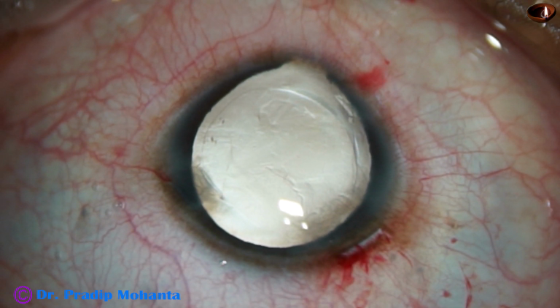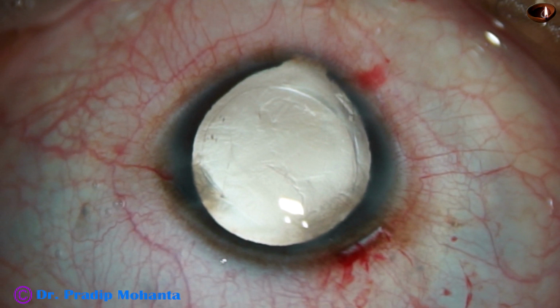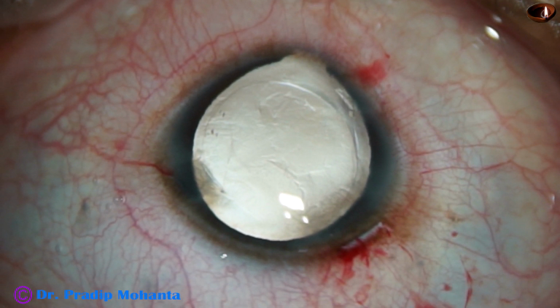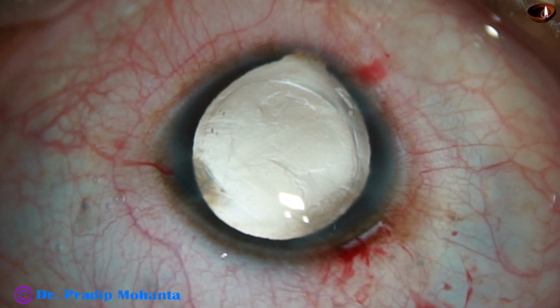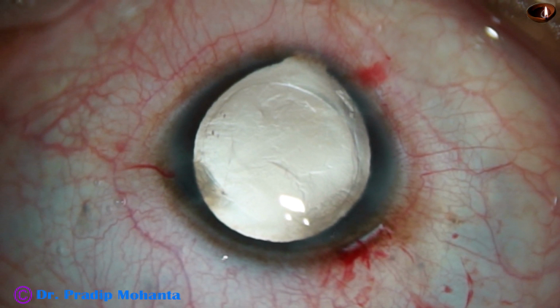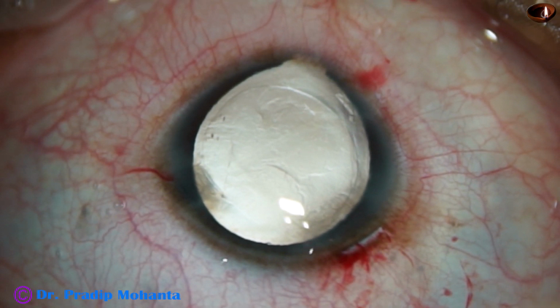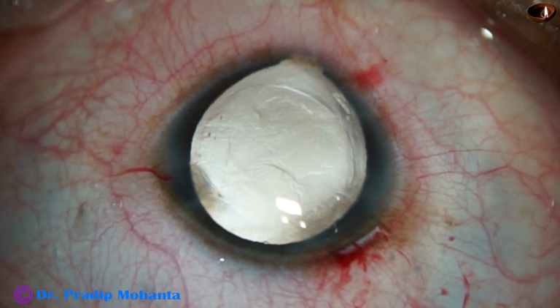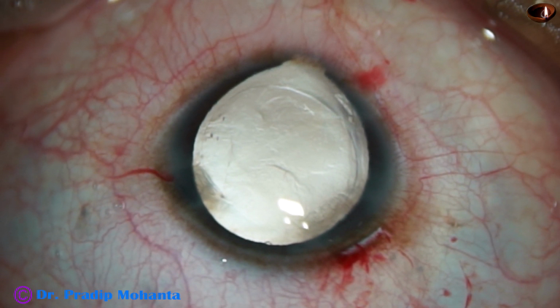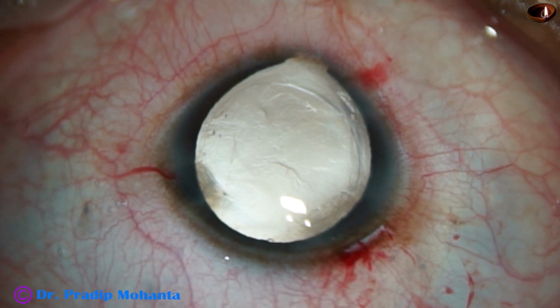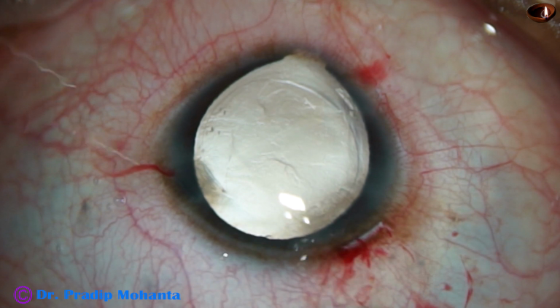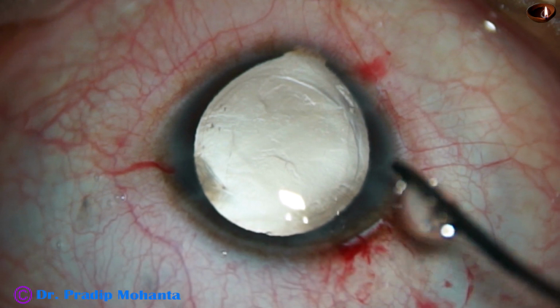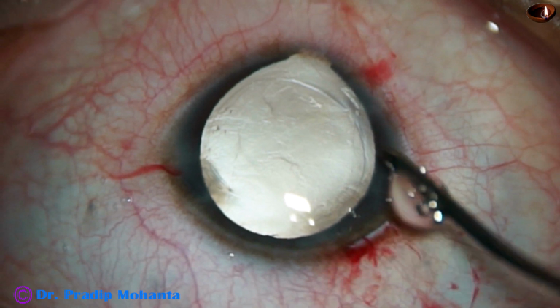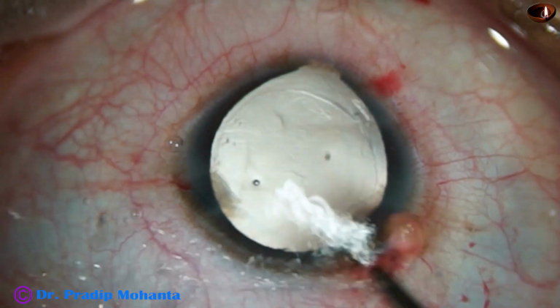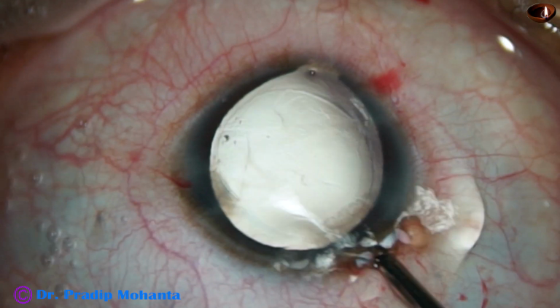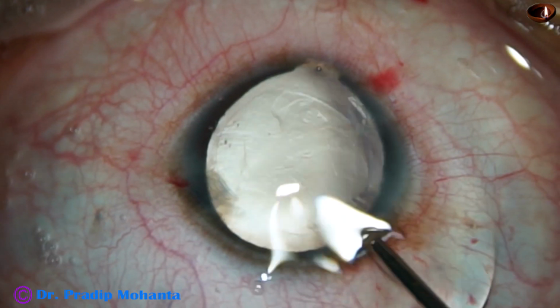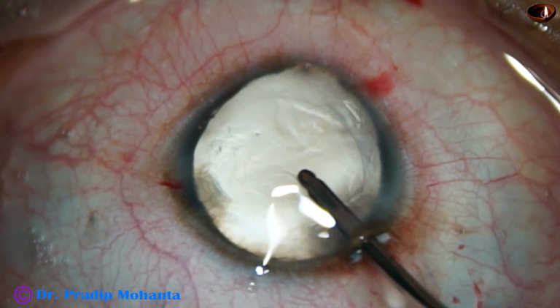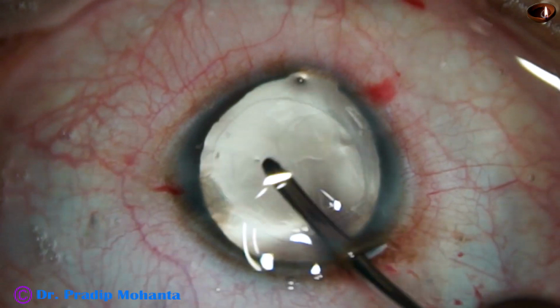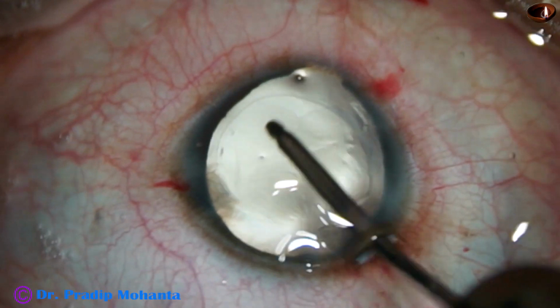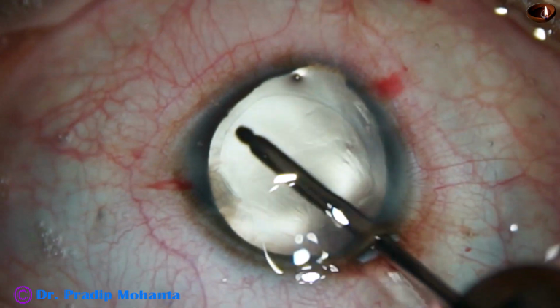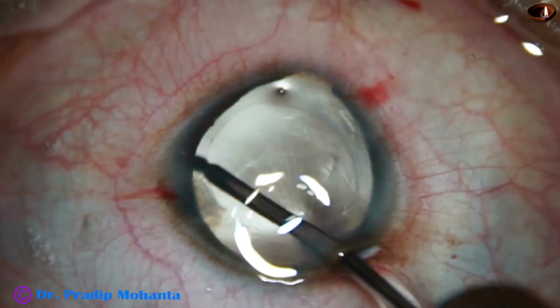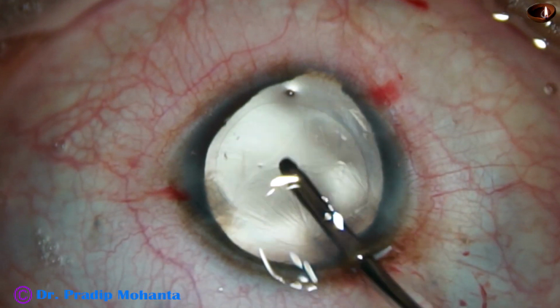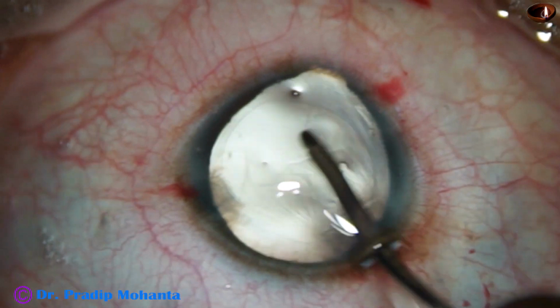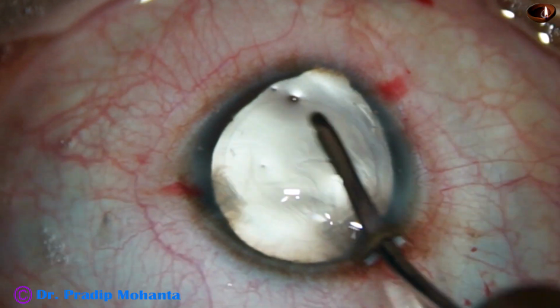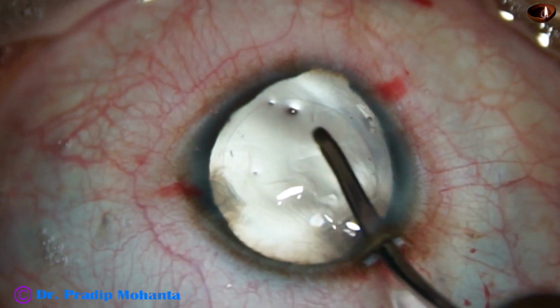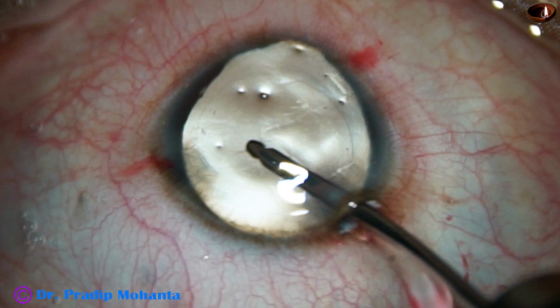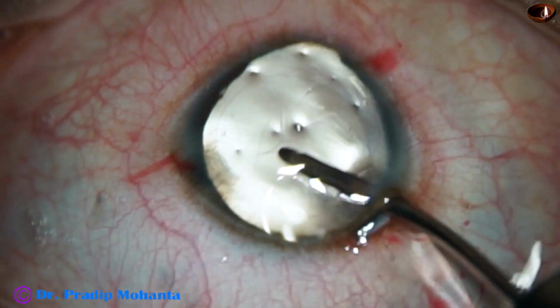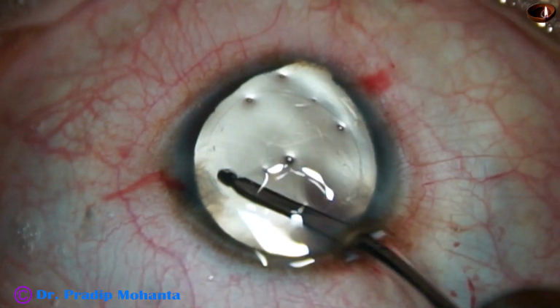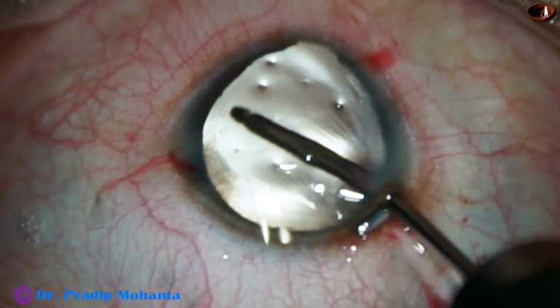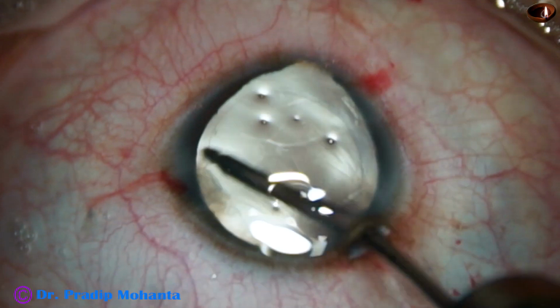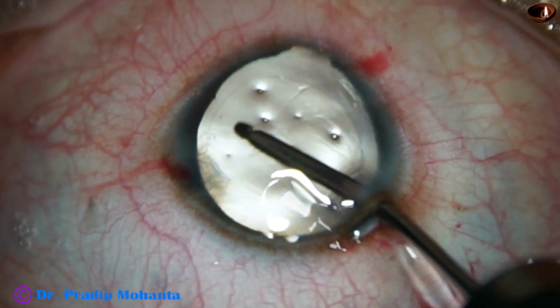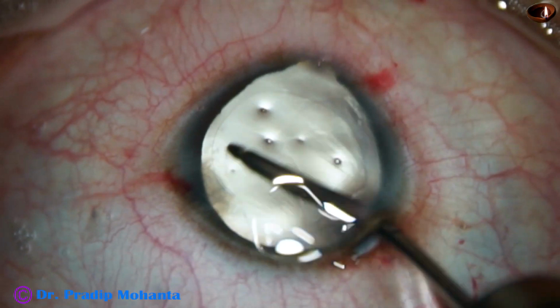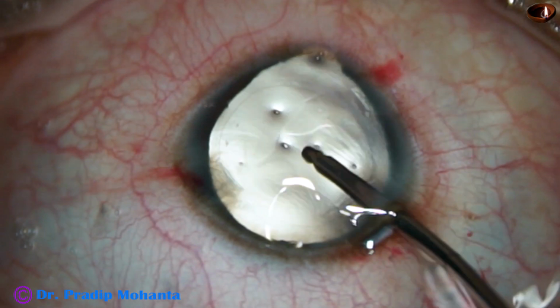And now this is polishing of the posterior capsule.